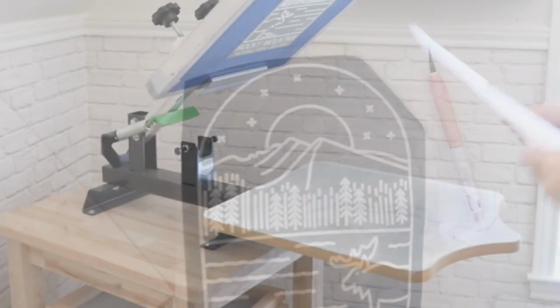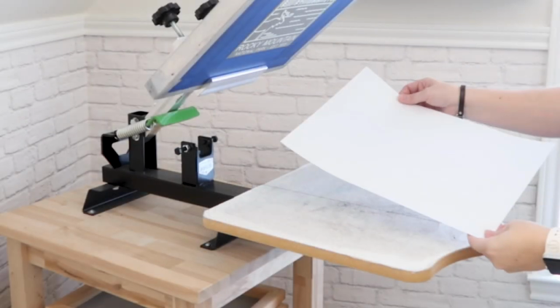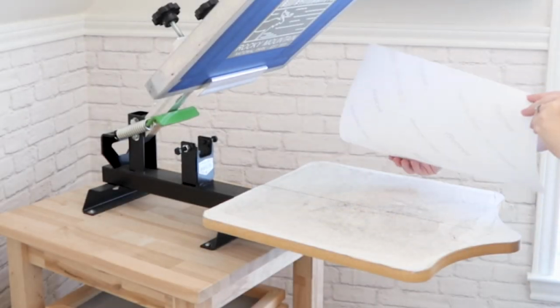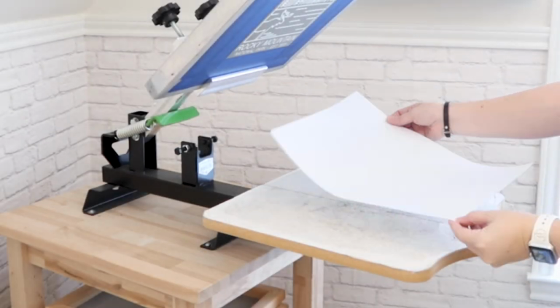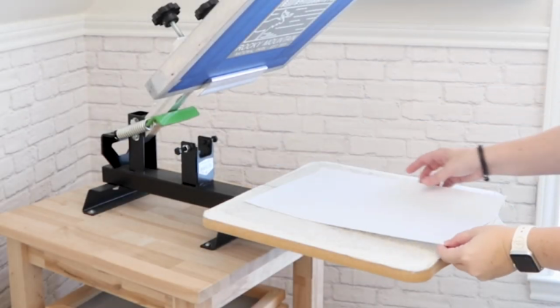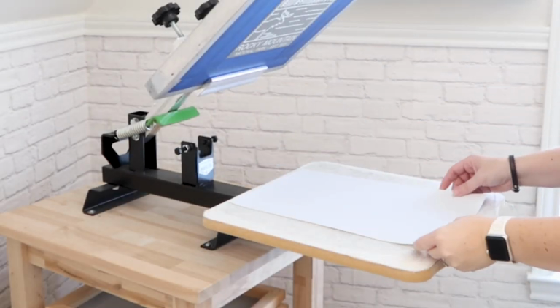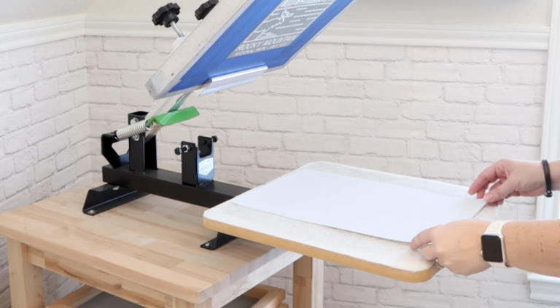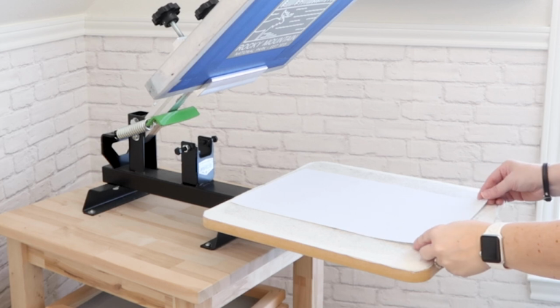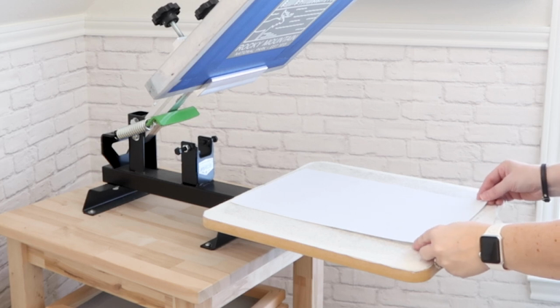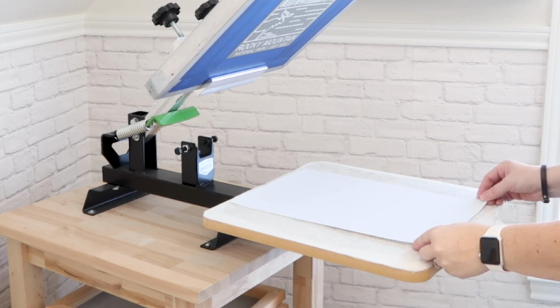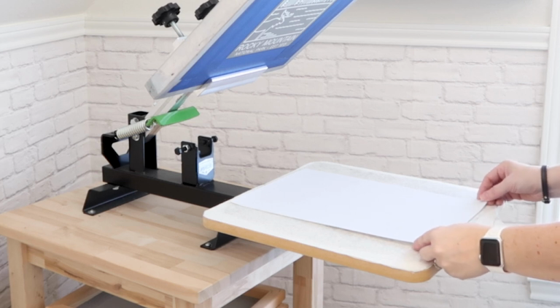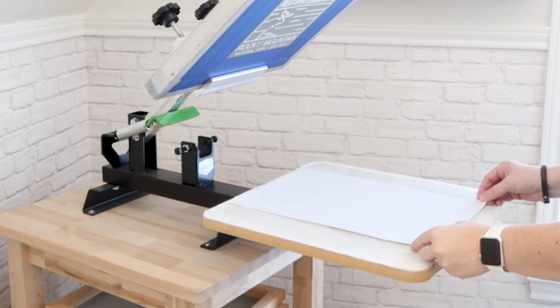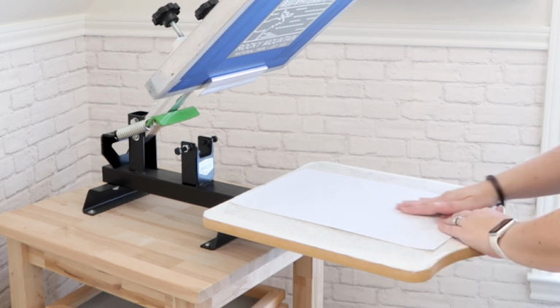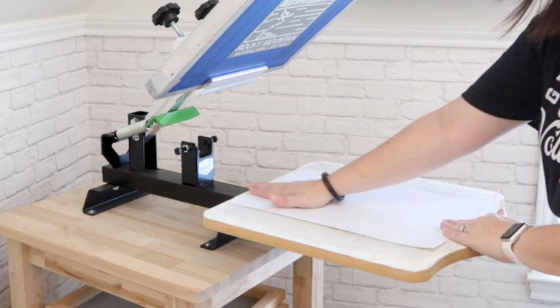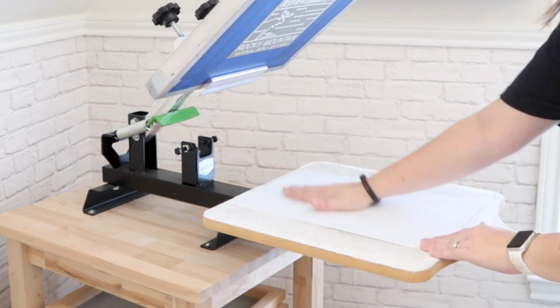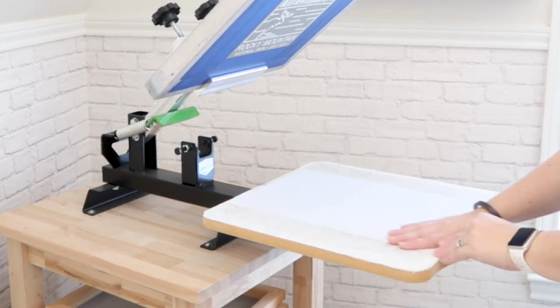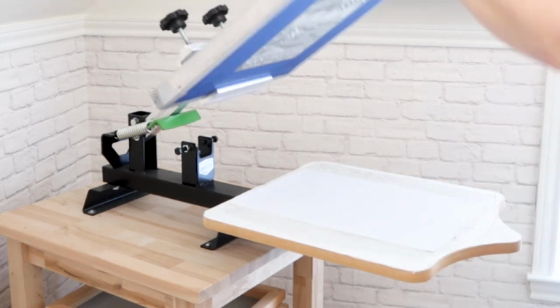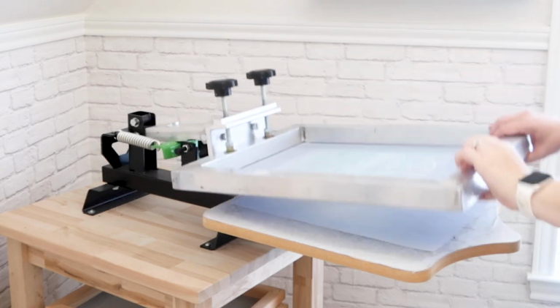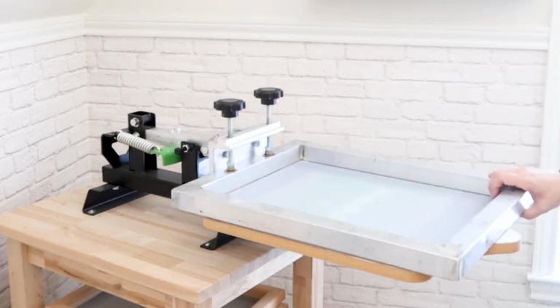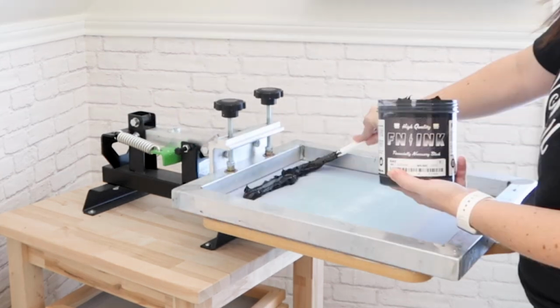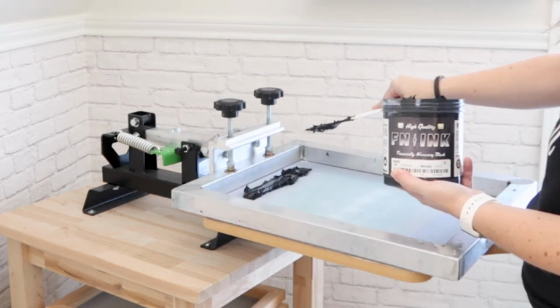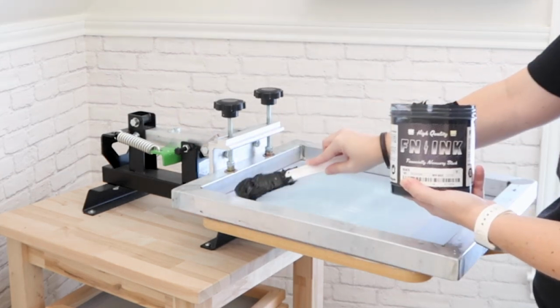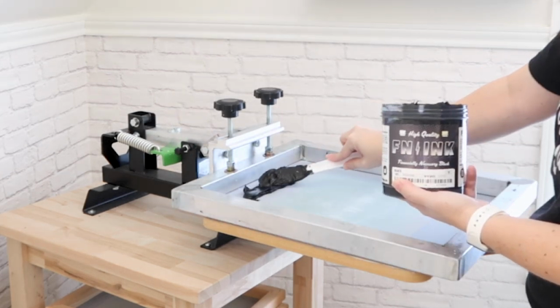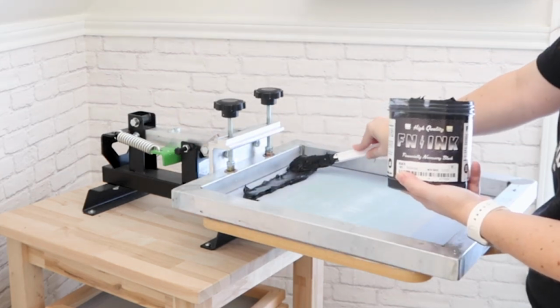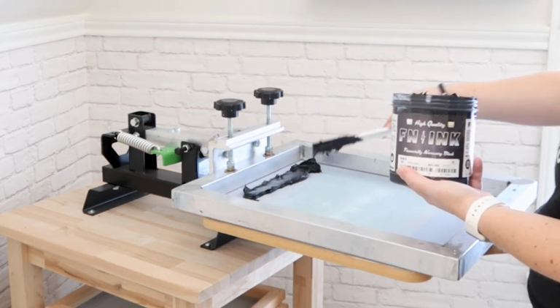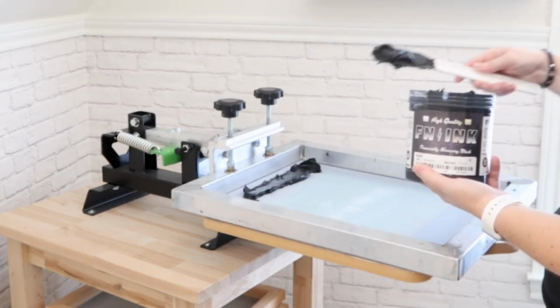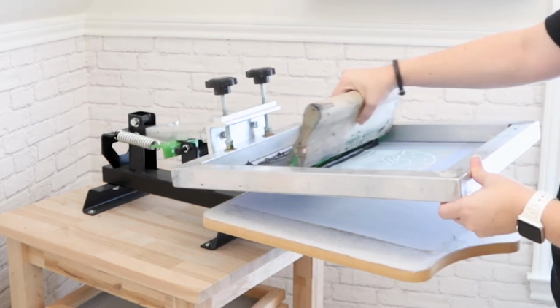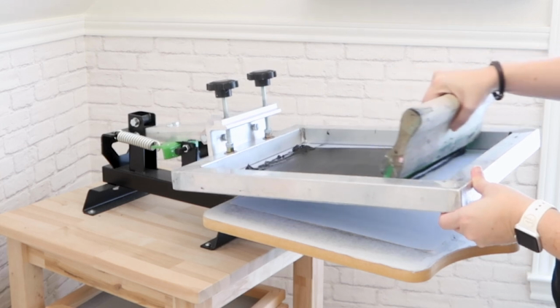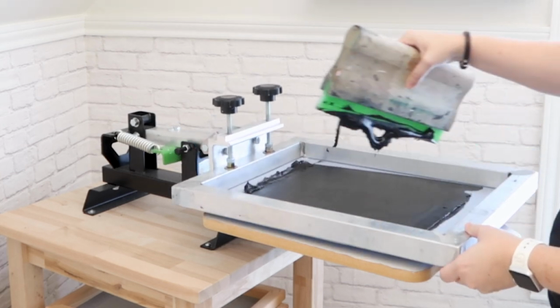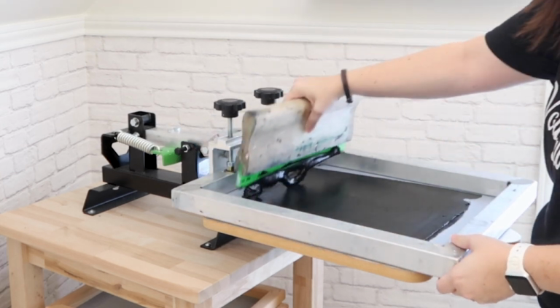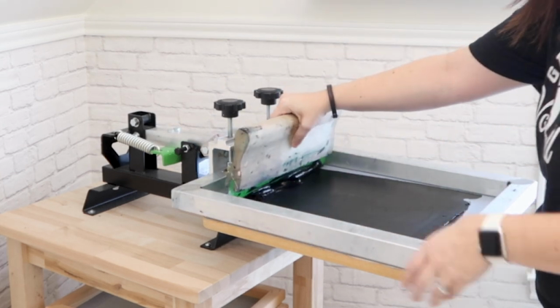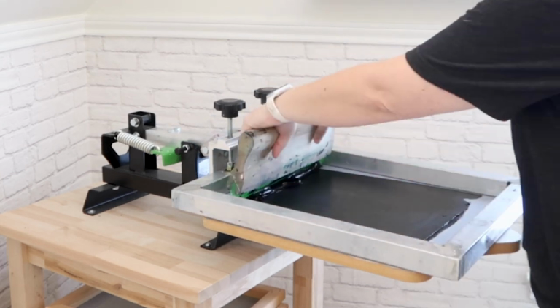I am using my screen printing press and Plastisol heat transfer paper — I'll link to these supplies below. And this is FN ink, which is a Plastisol ink. This is different from my usual water-based inks.